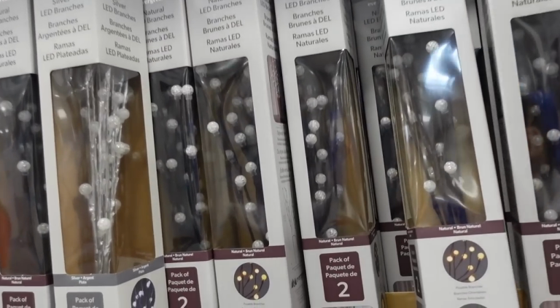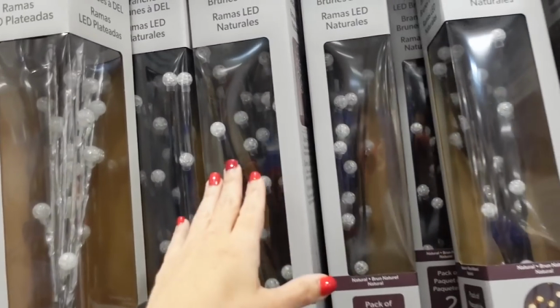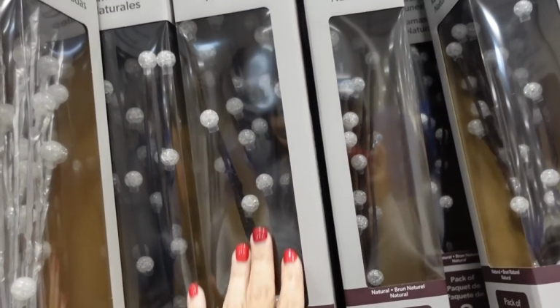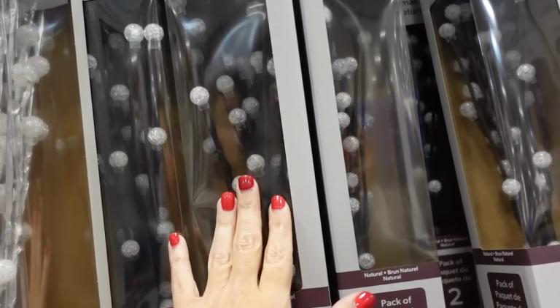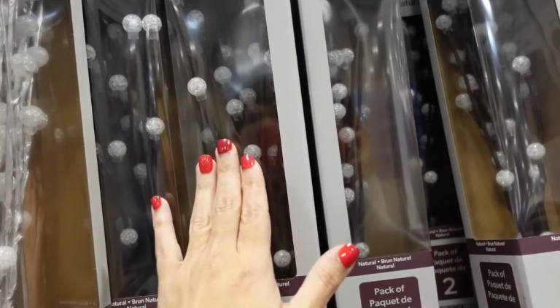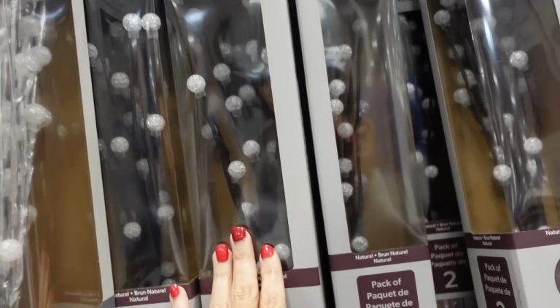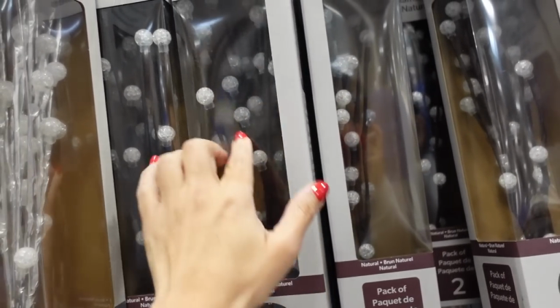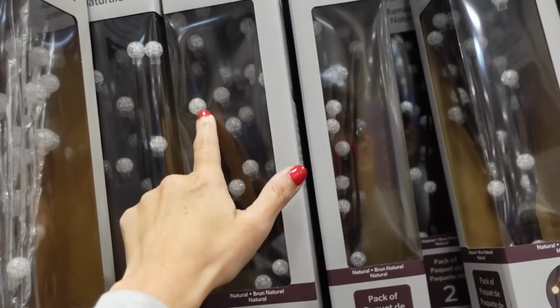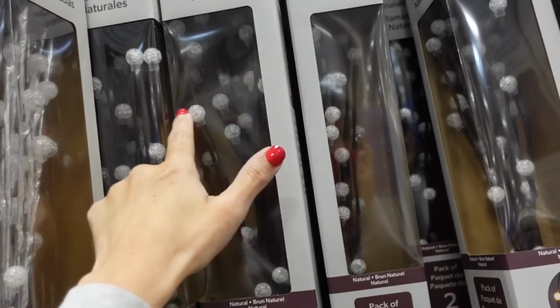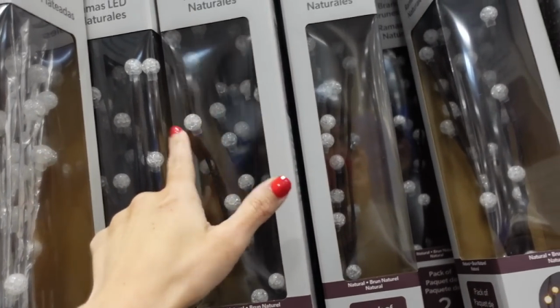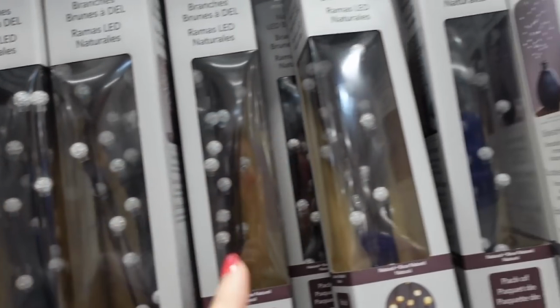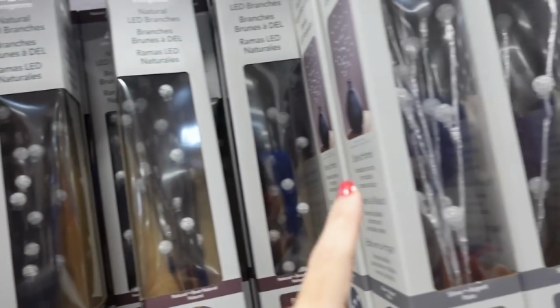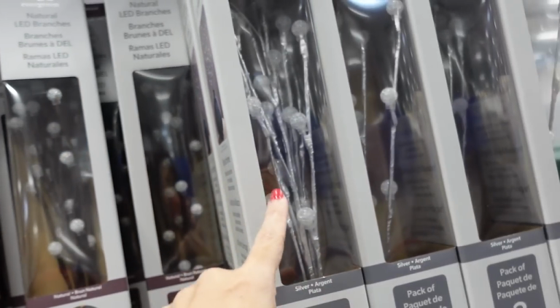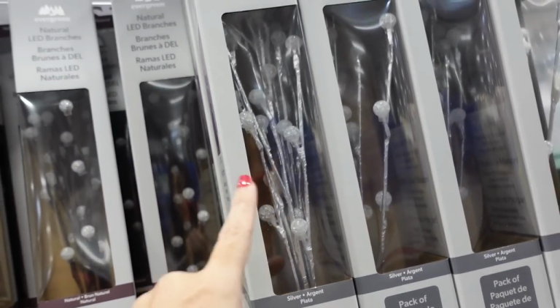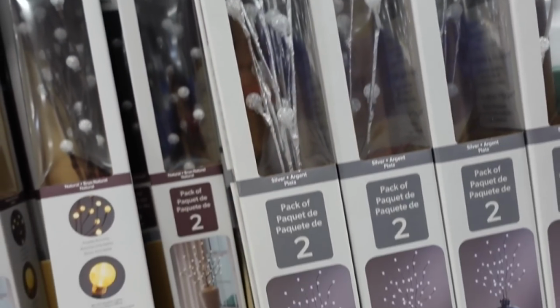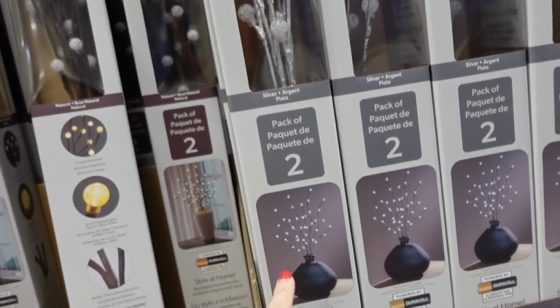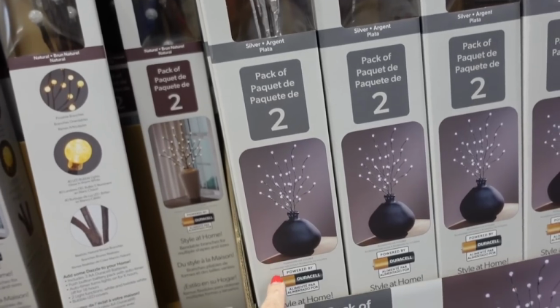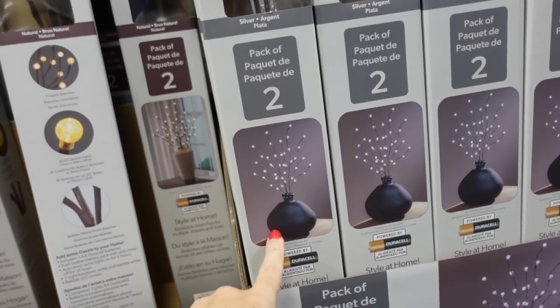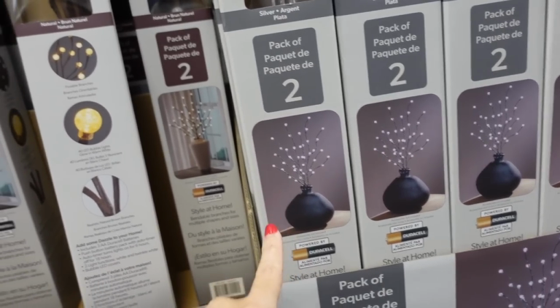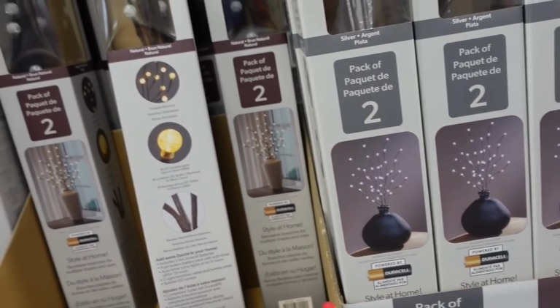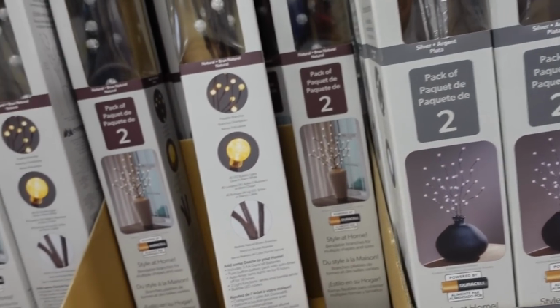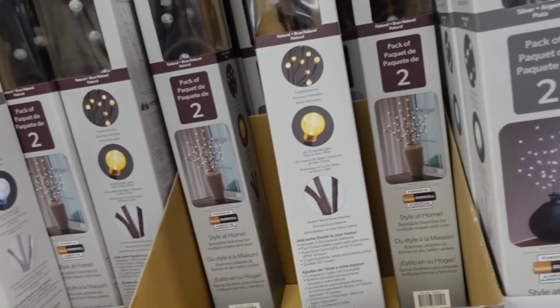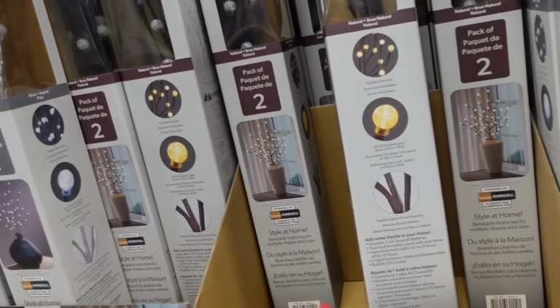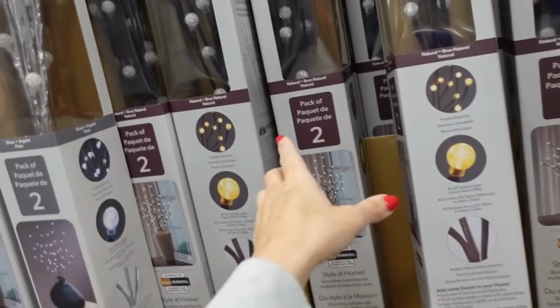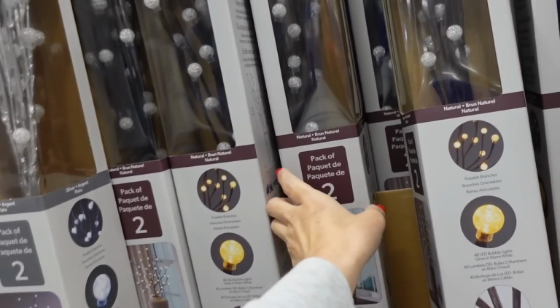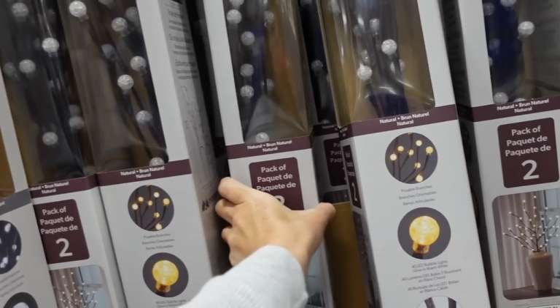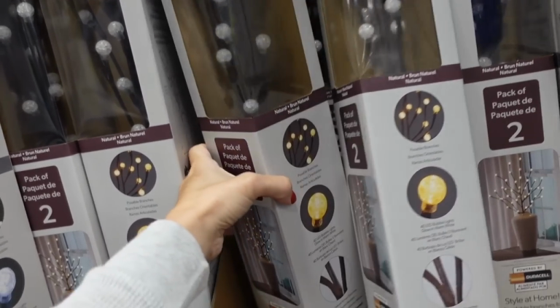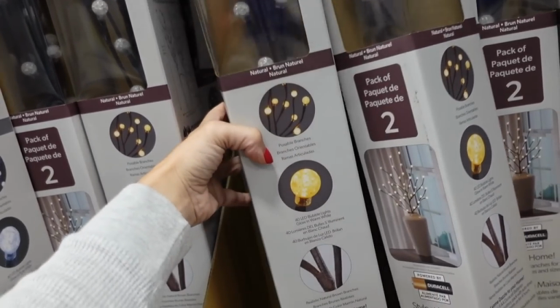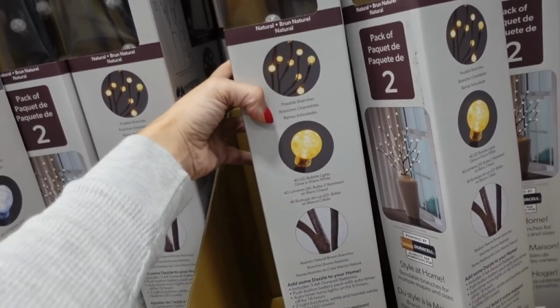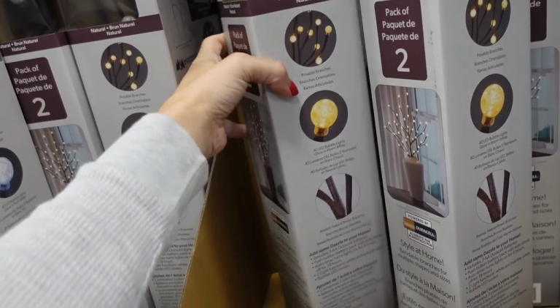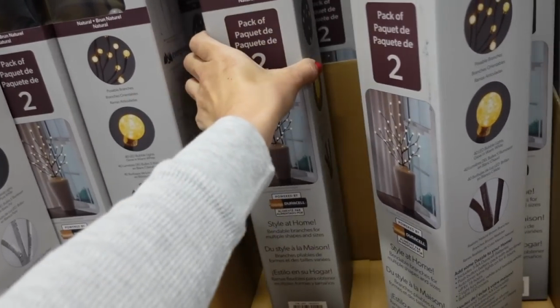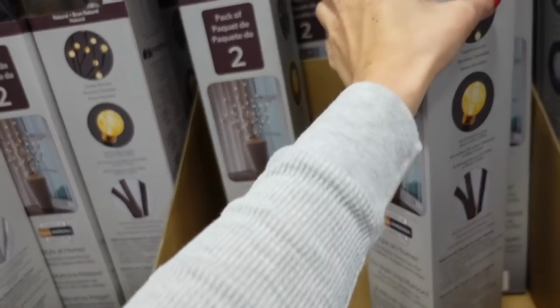Lighted branches — two options: brown with clear lights and silver with clear lights. They're $12.99 for two. I'm actually going to get these.